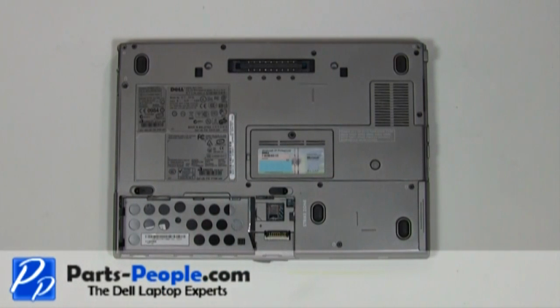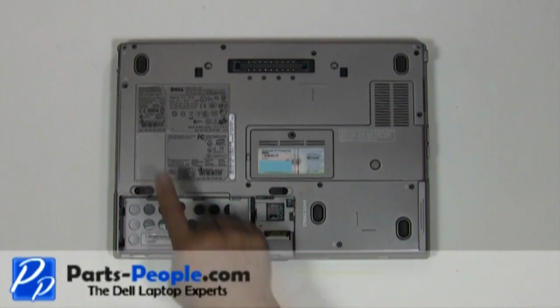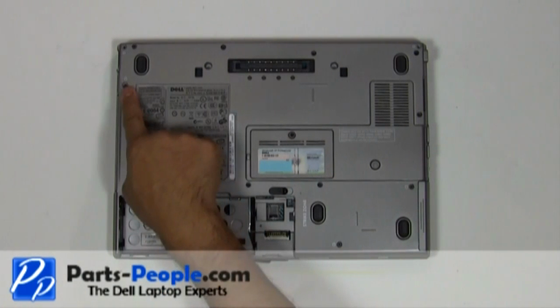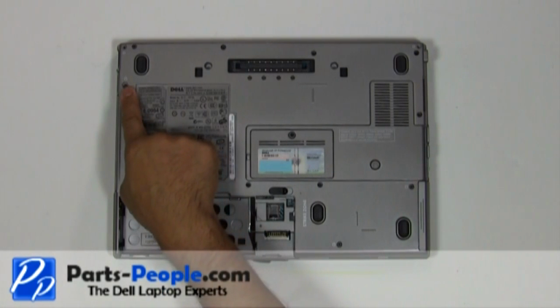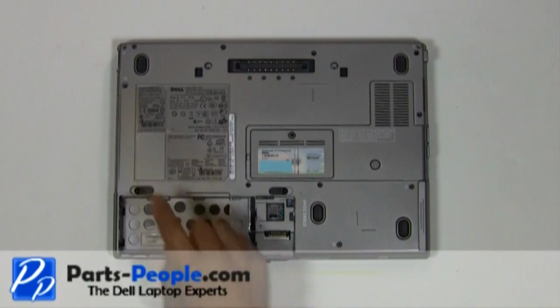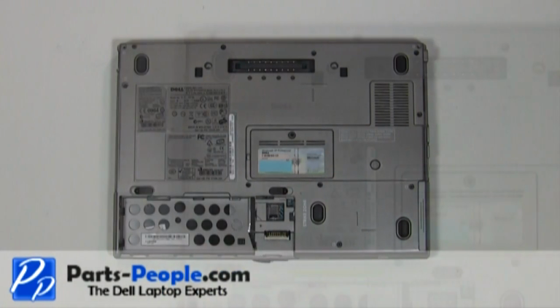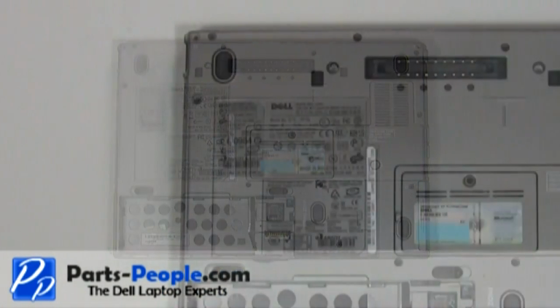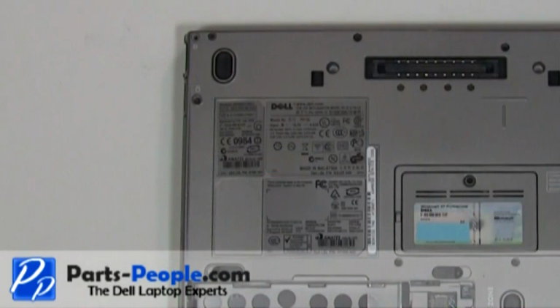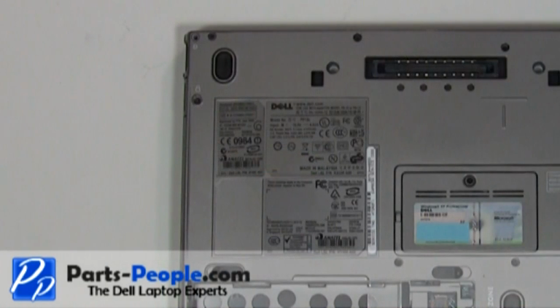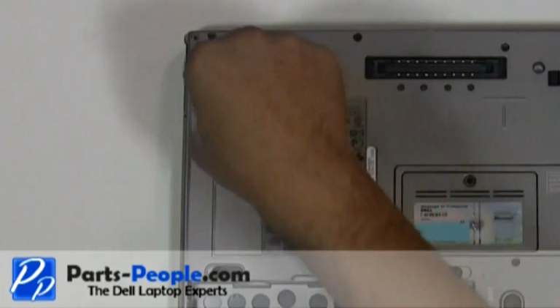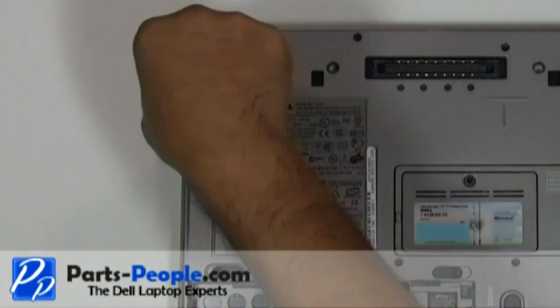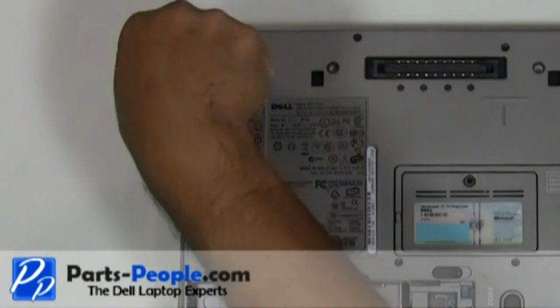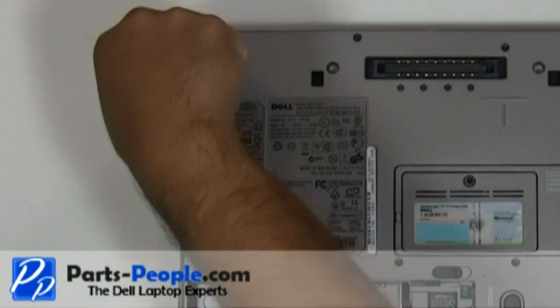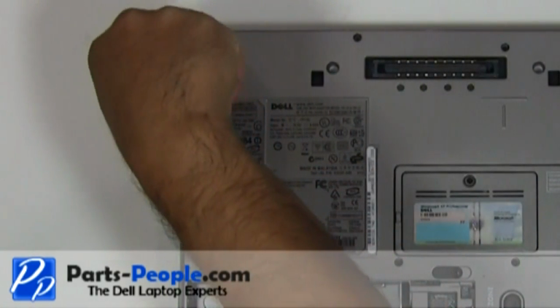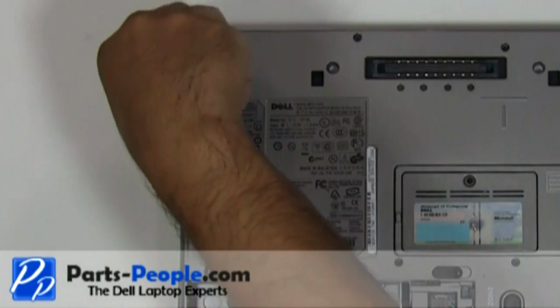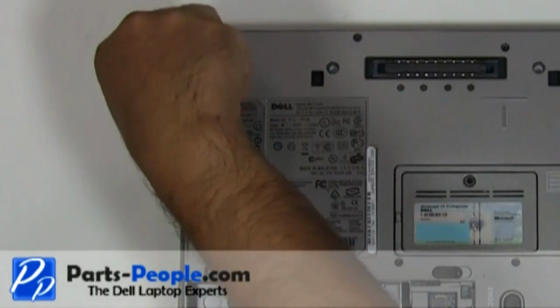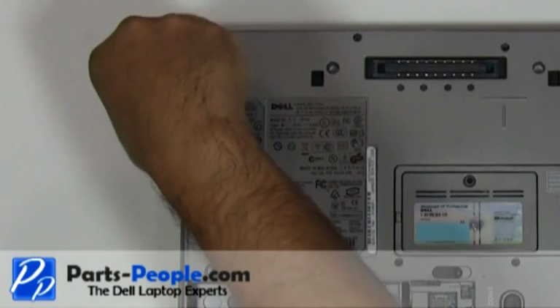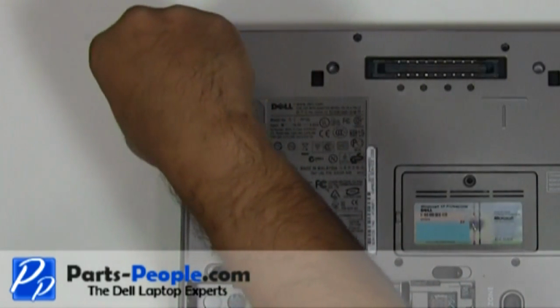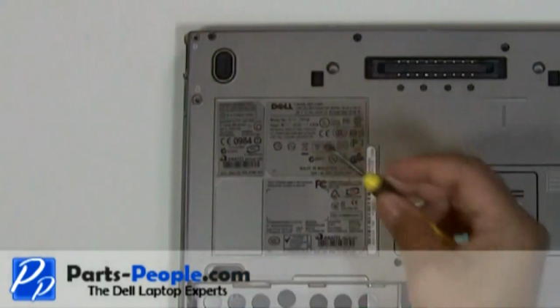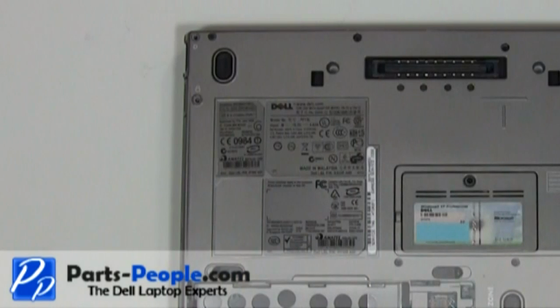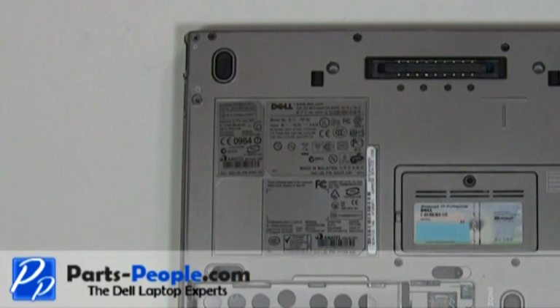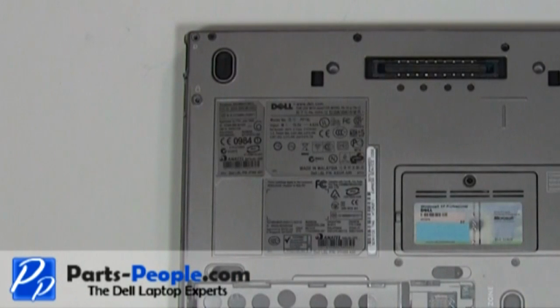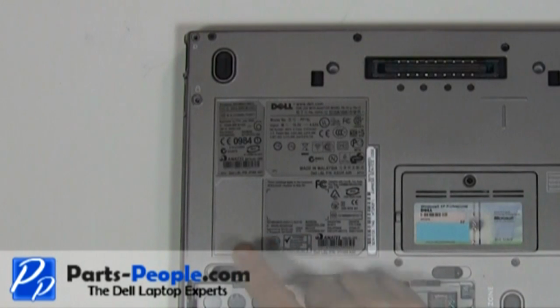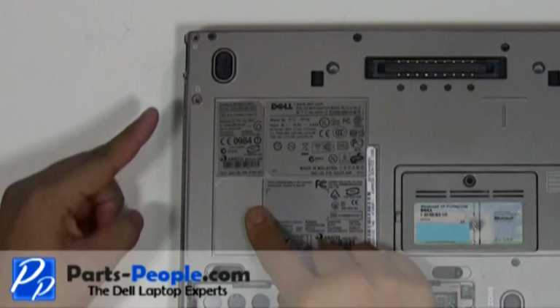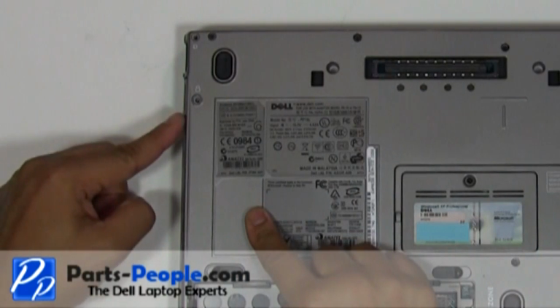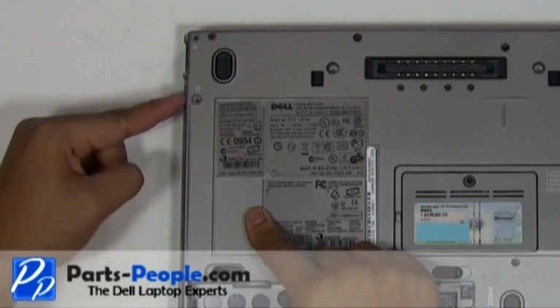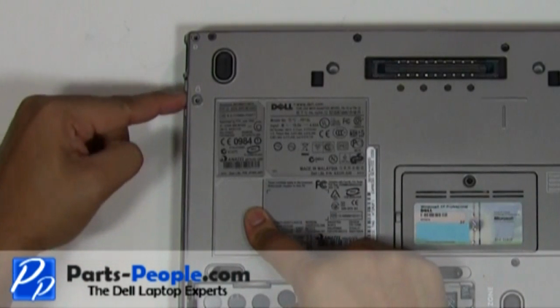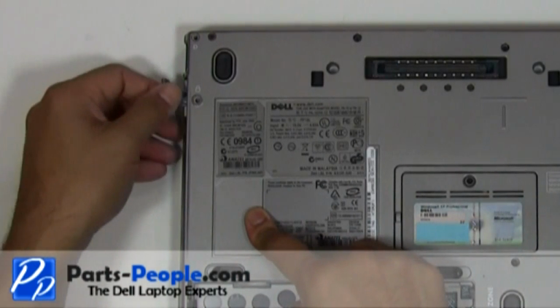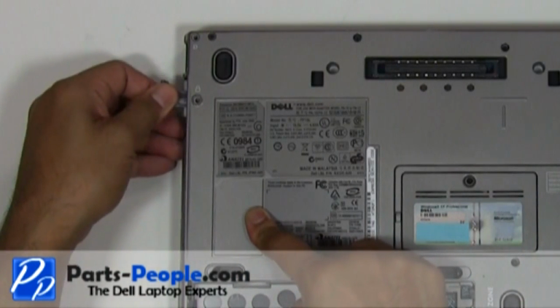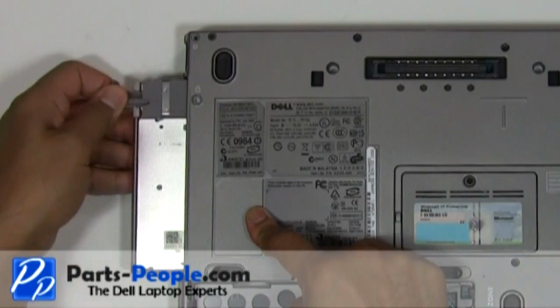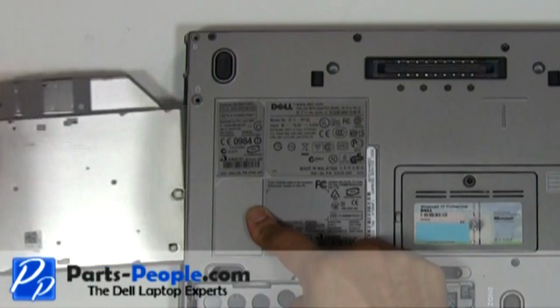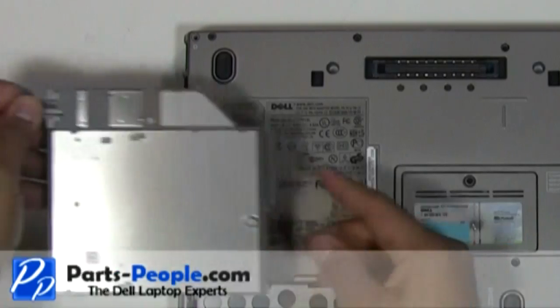Unscrew the single optical drive latch locking screw. Check the optical drive latch by pressing it in. Slide the optical drive out of the laptop base.